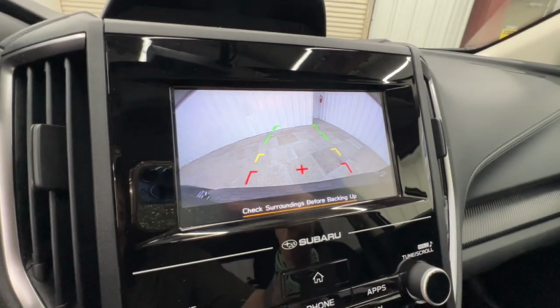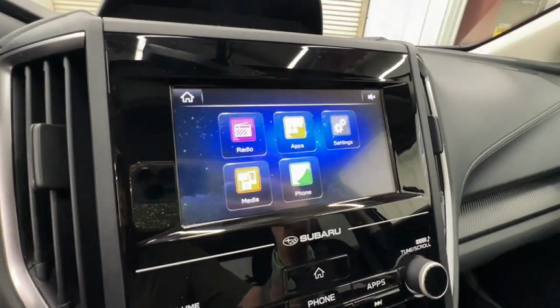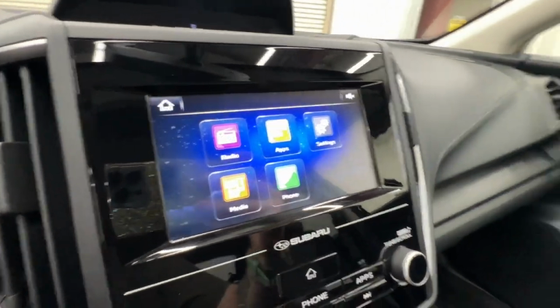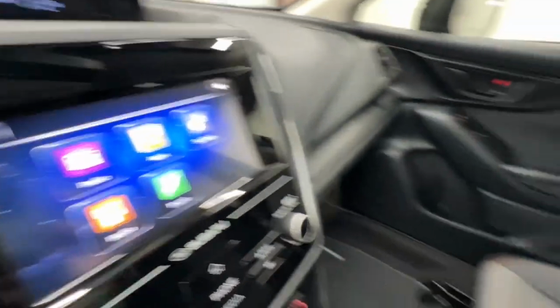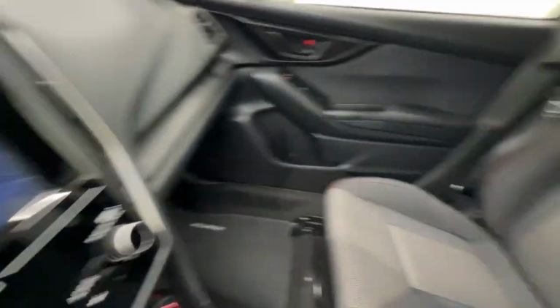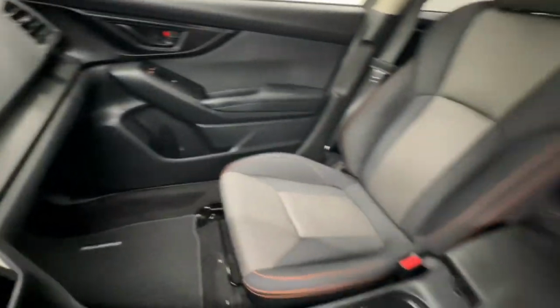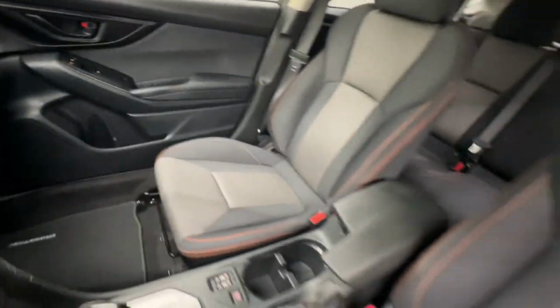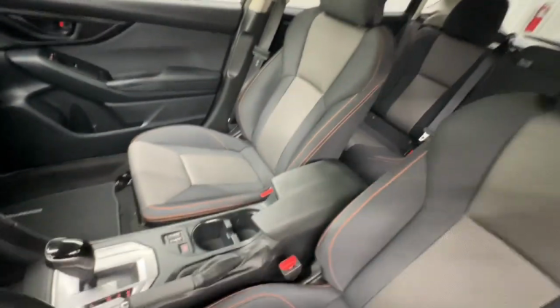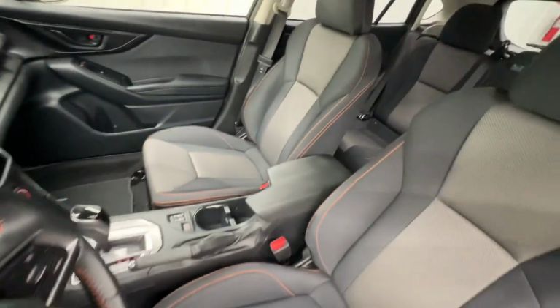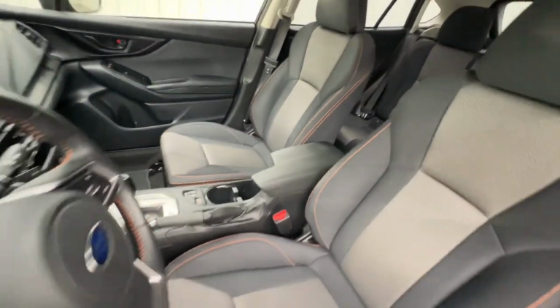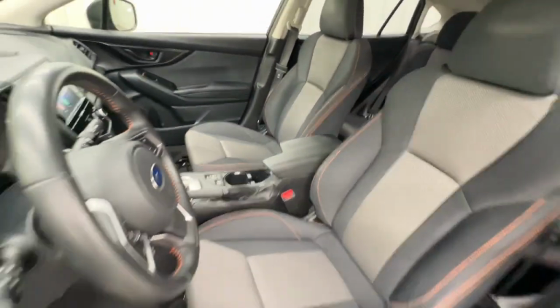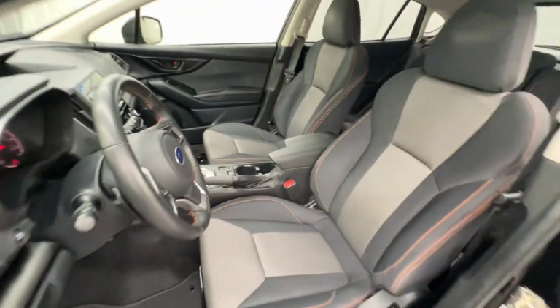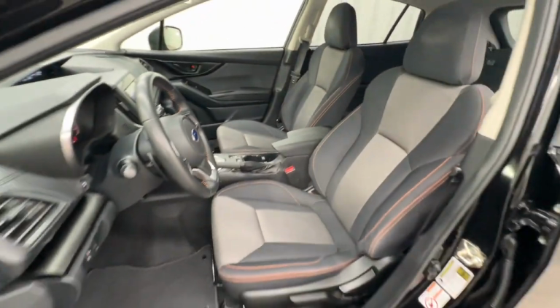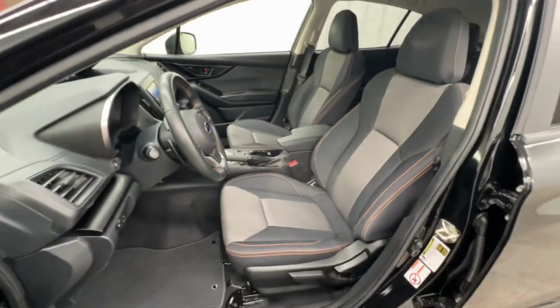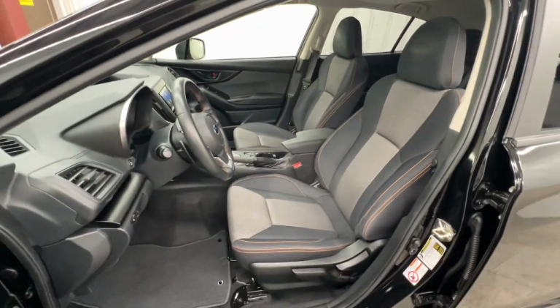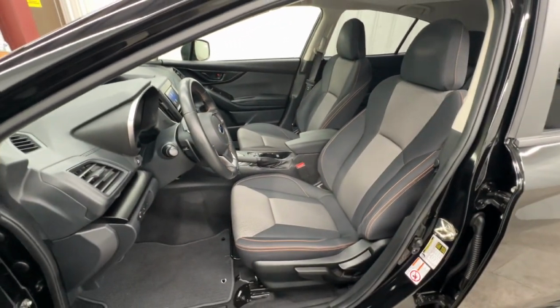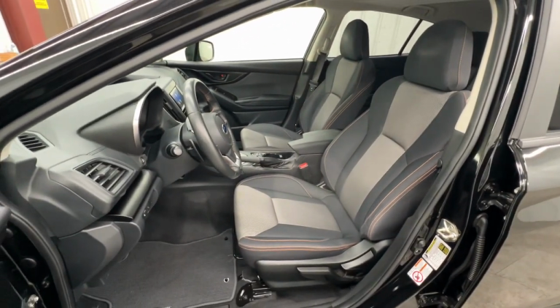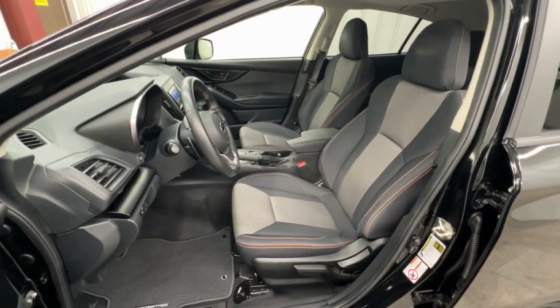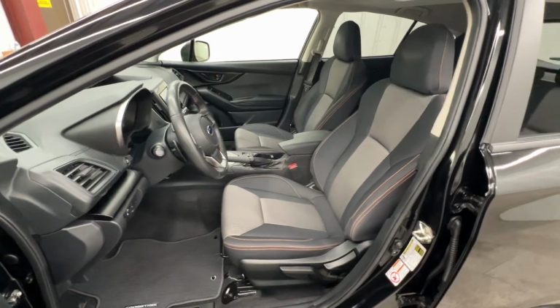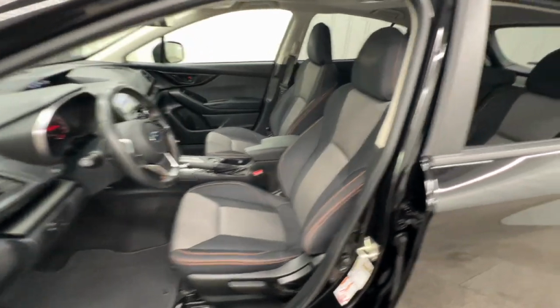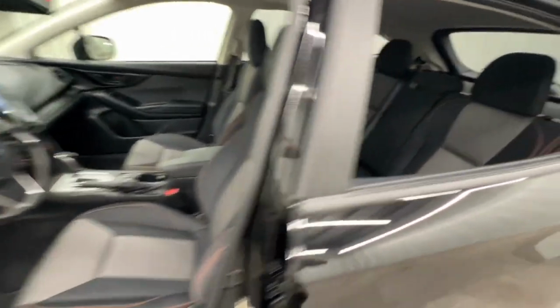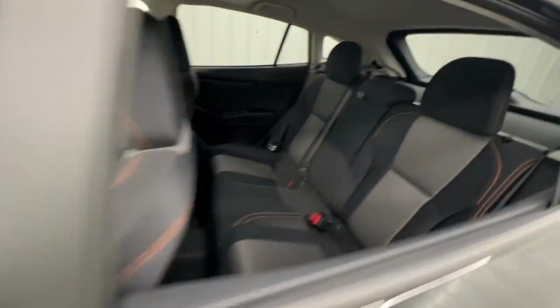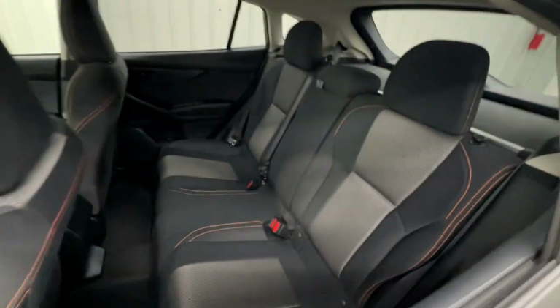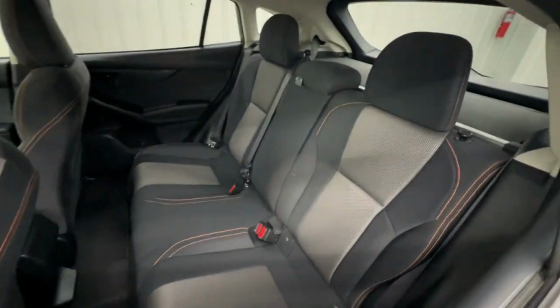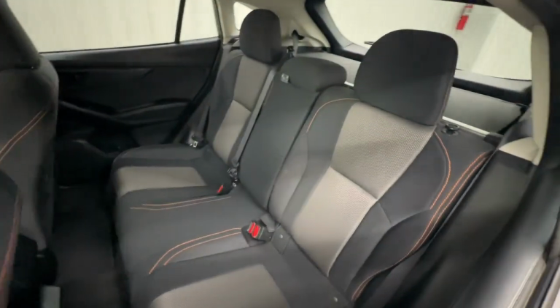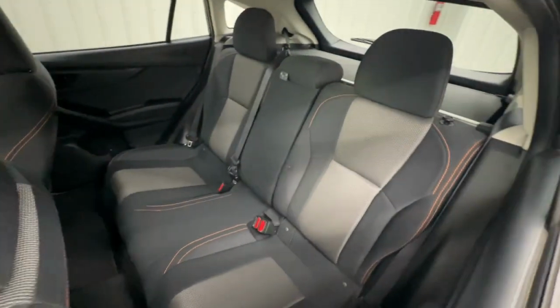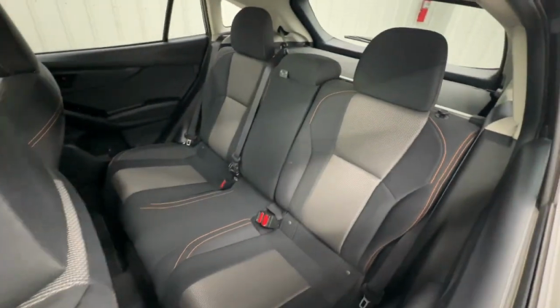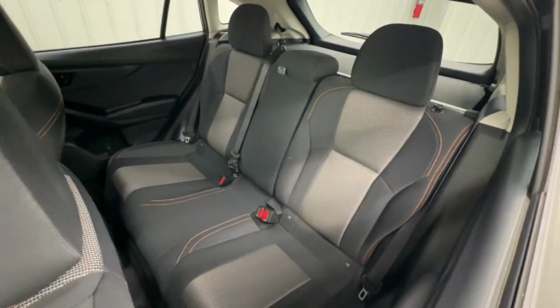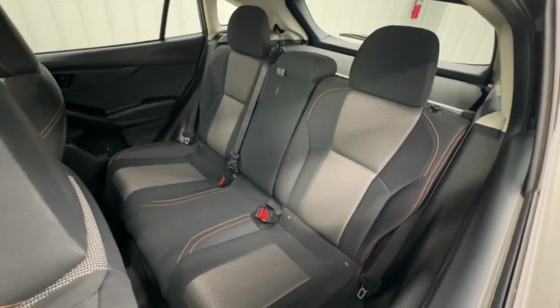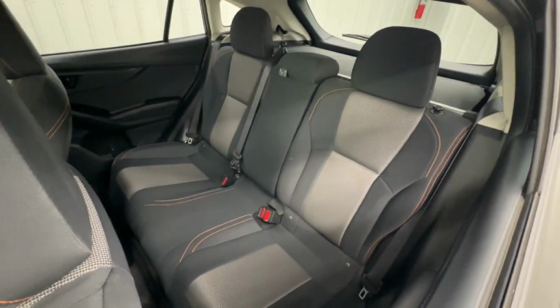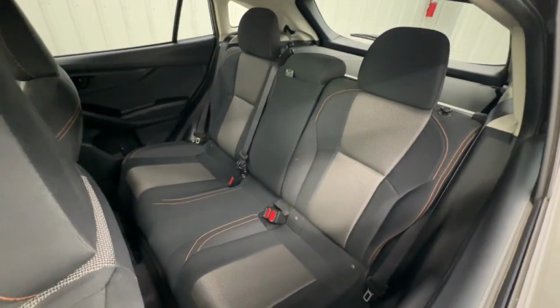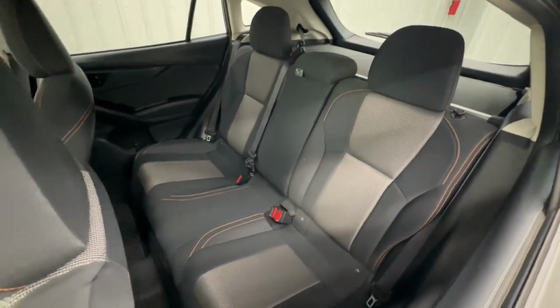Get the features you want at an affordable price in this well-appointed Crosstrek. Come in for a fun and easy test drive. Our team will make it the best part of your day.